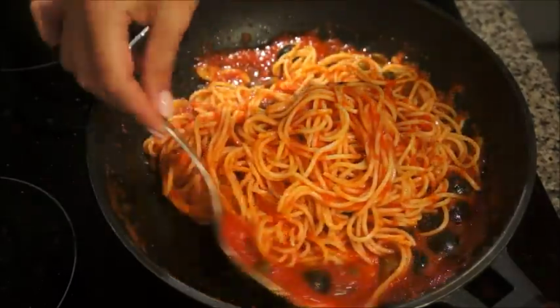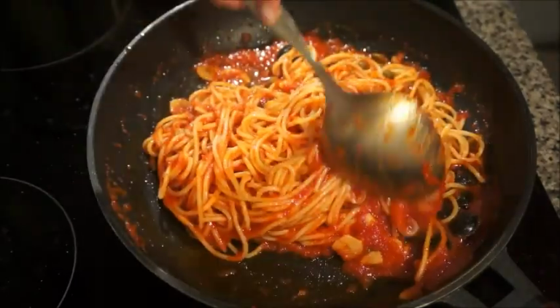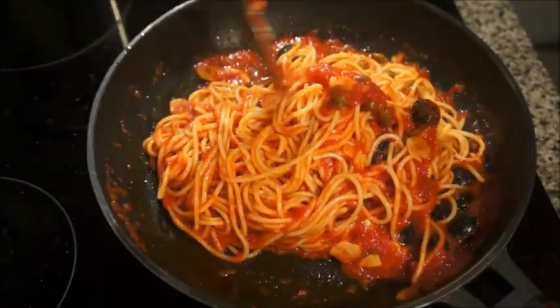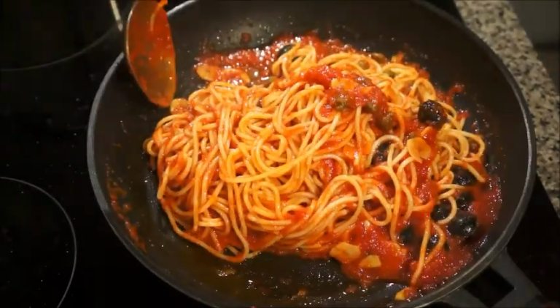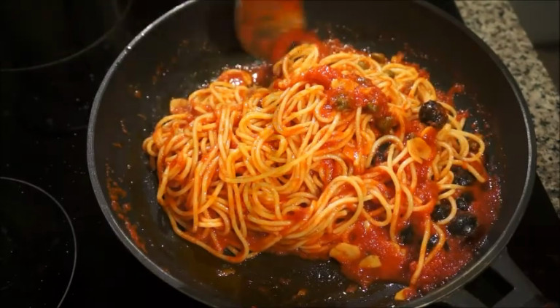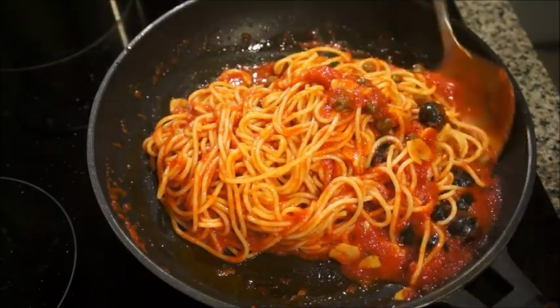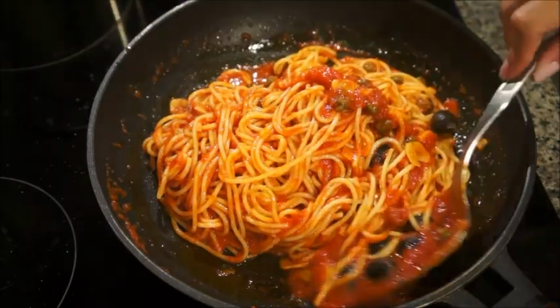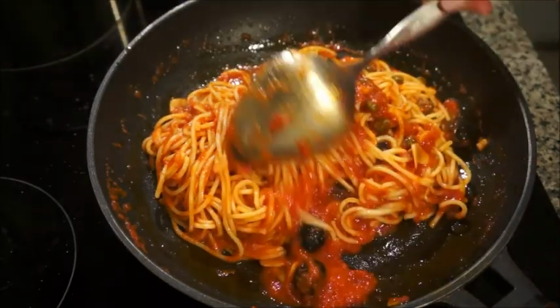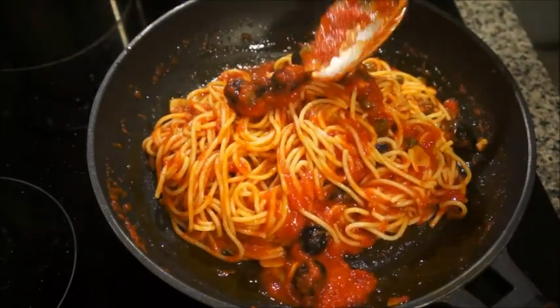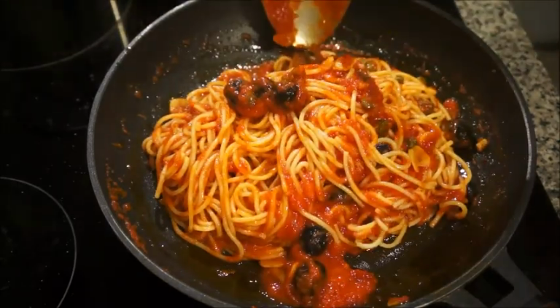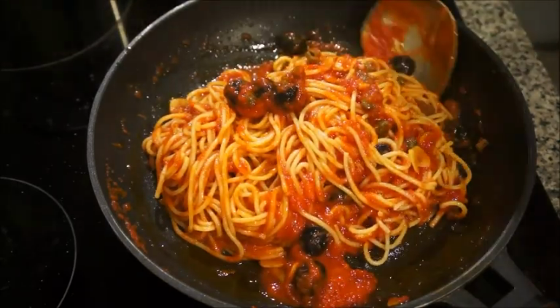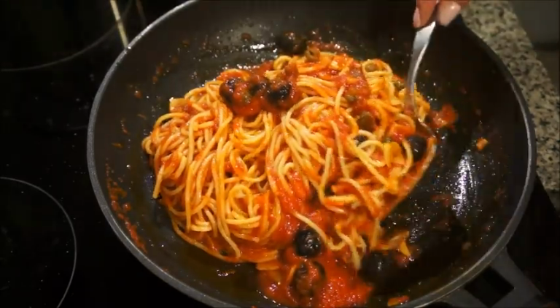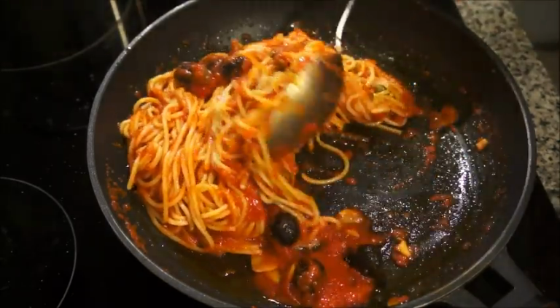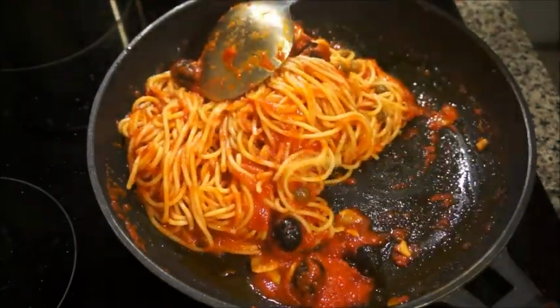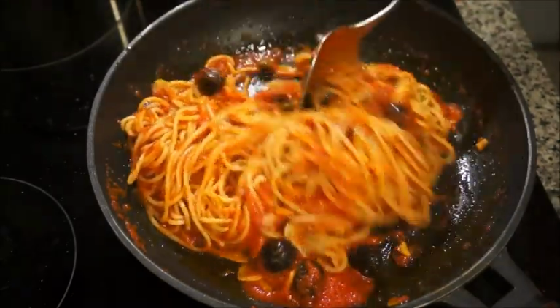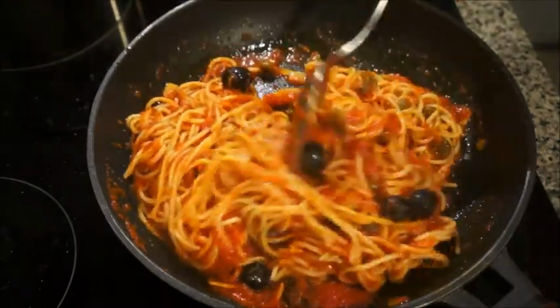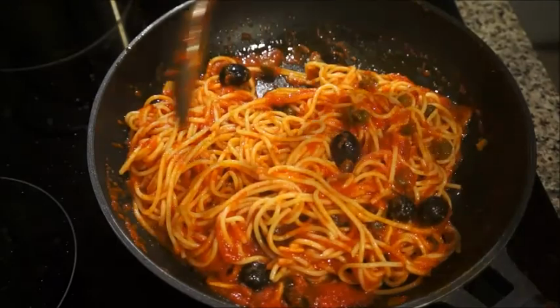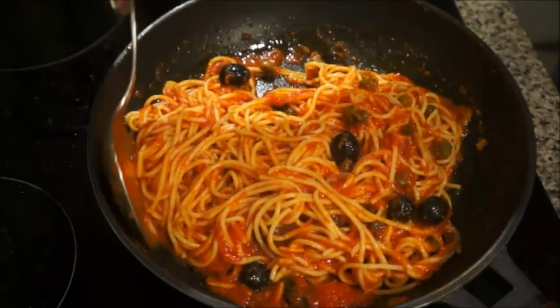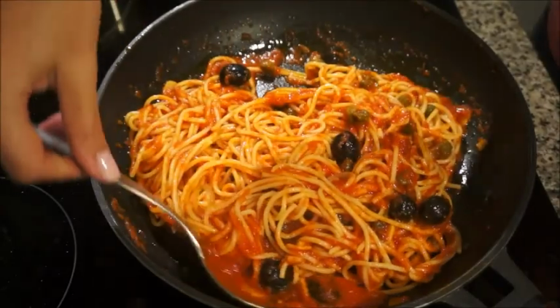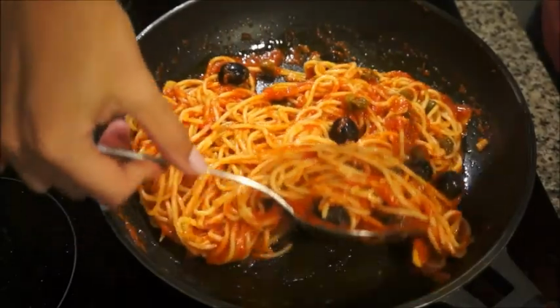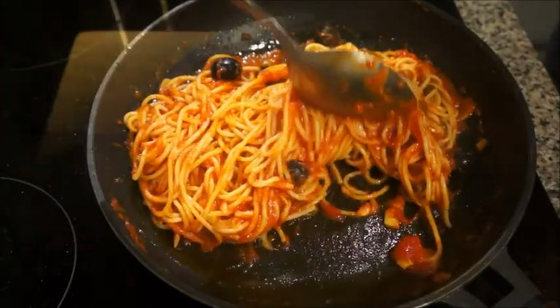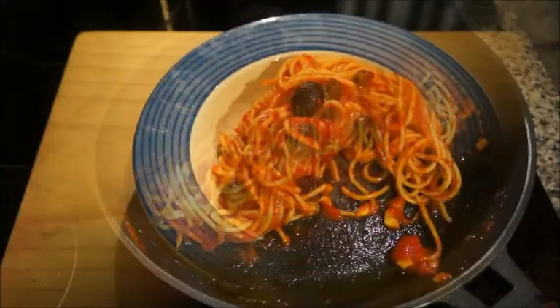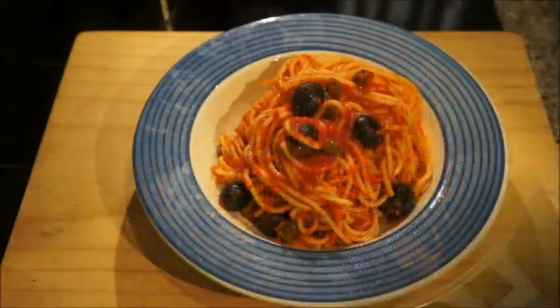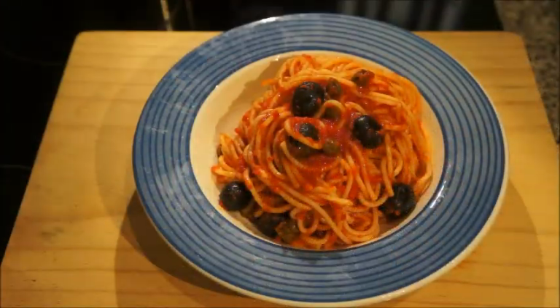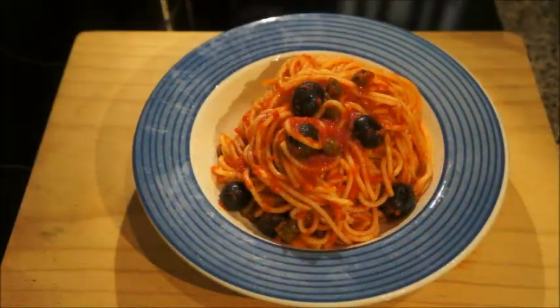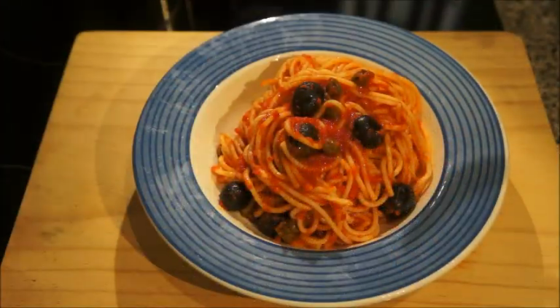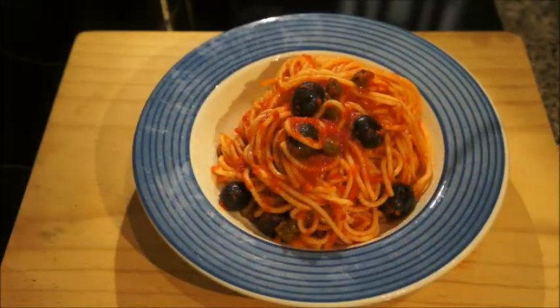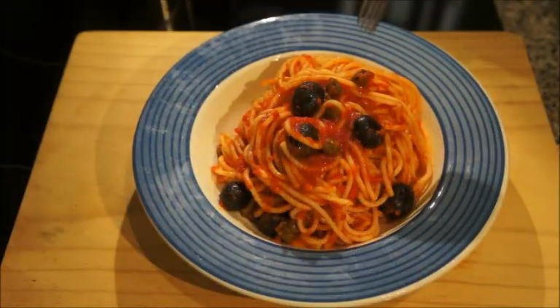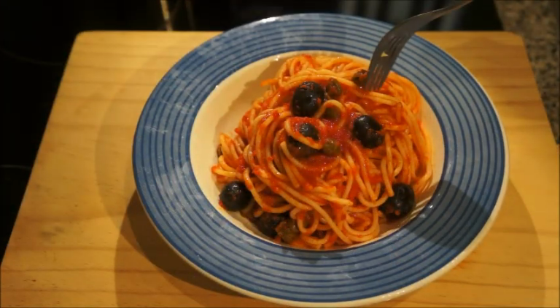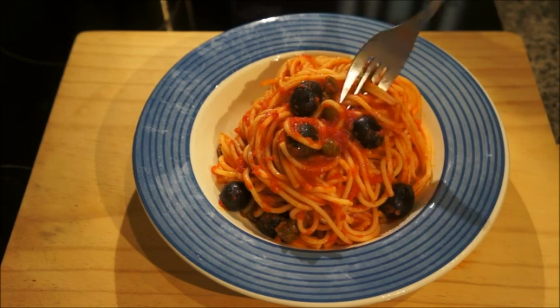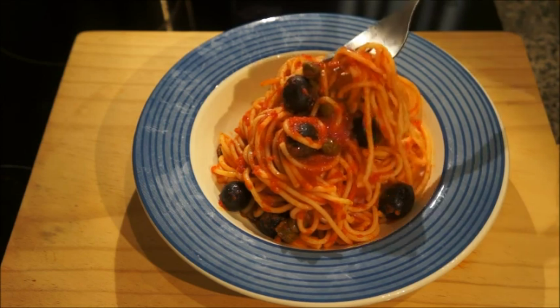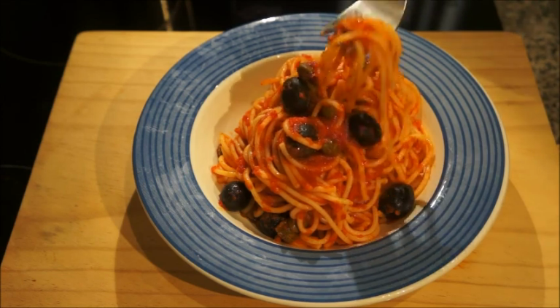I just mixed everything to incorporate the sauce into the pasta and let them get to know each other and become cozy and happy. Once I thought it was done, I went ahead and plated it.